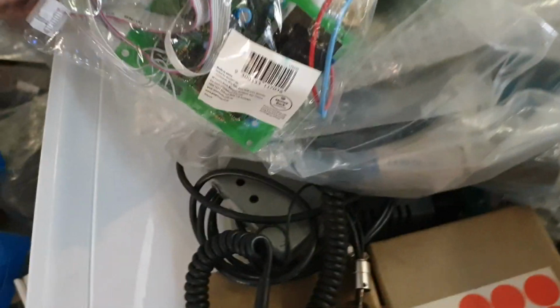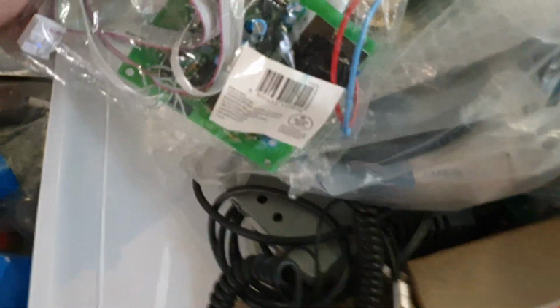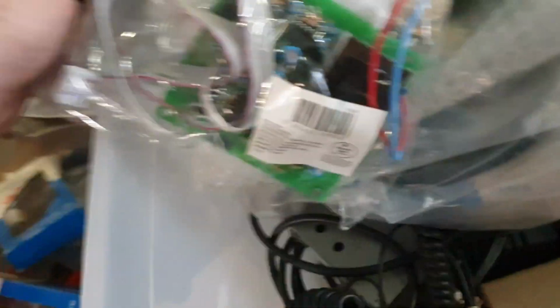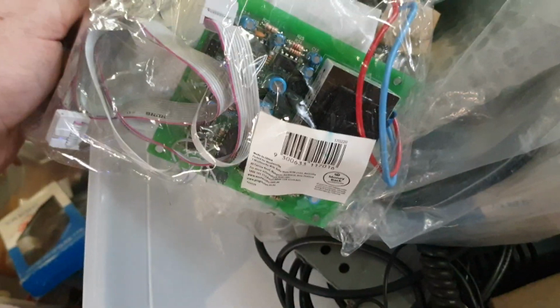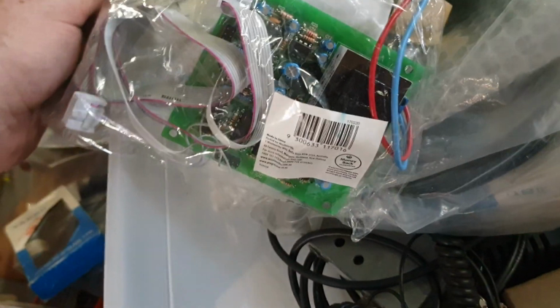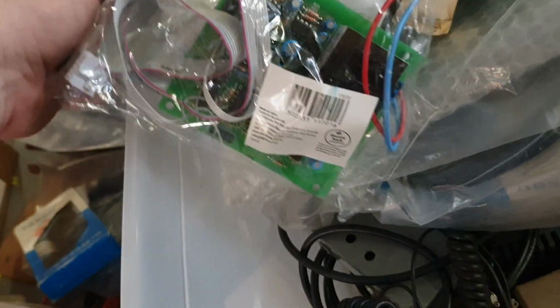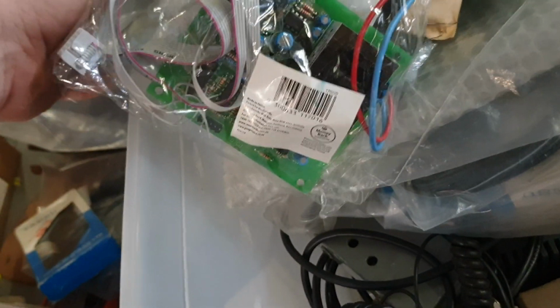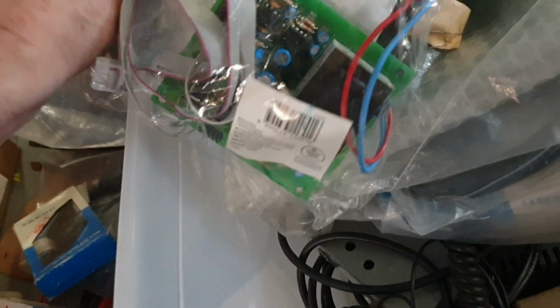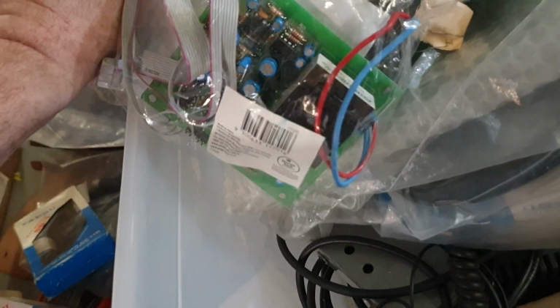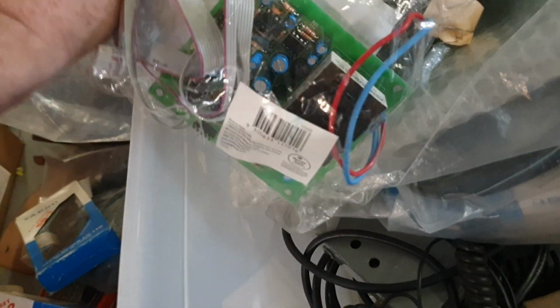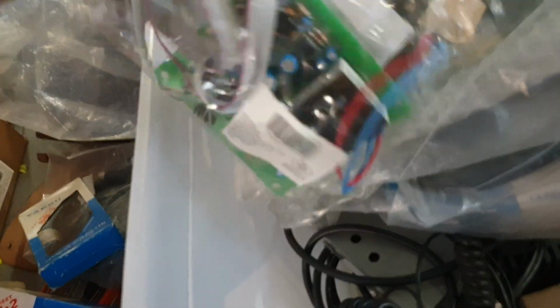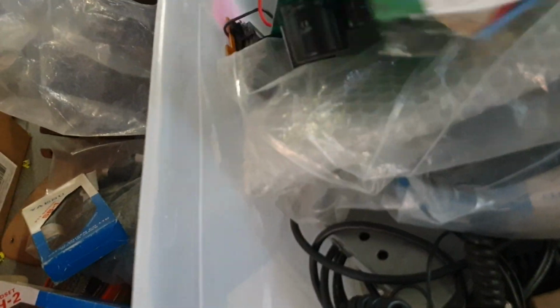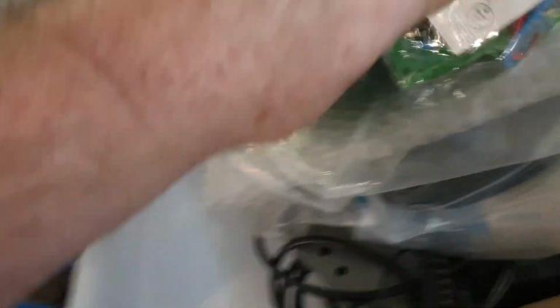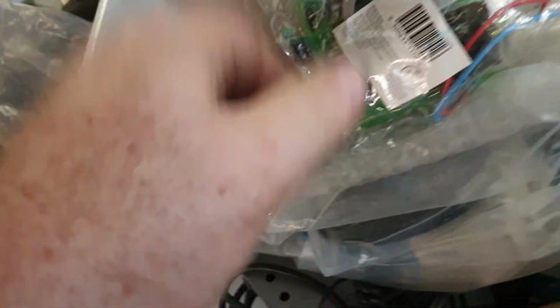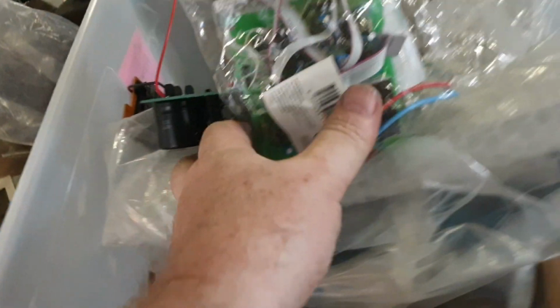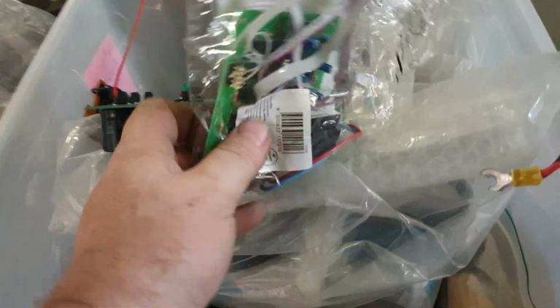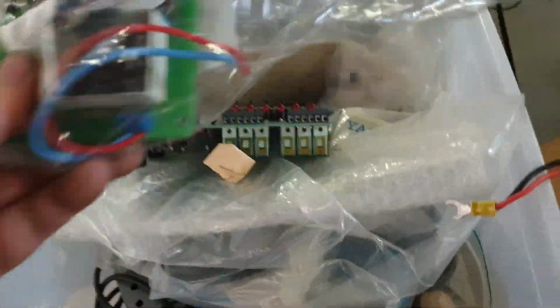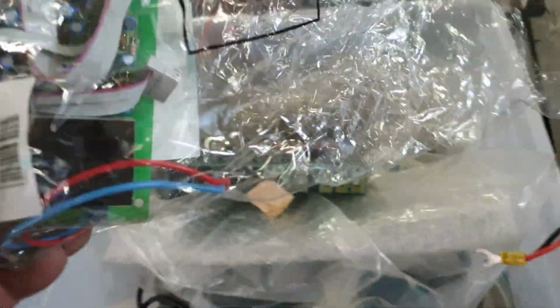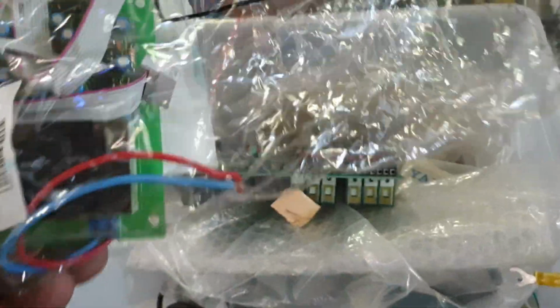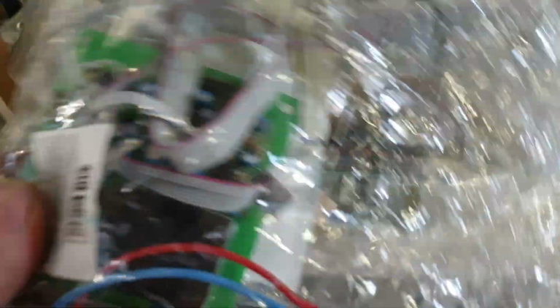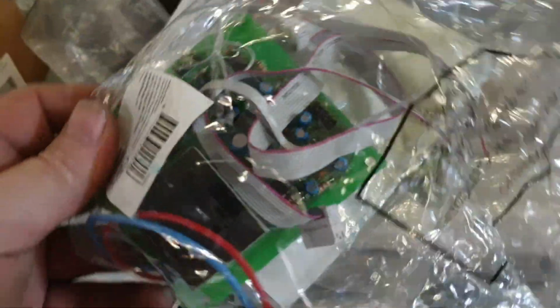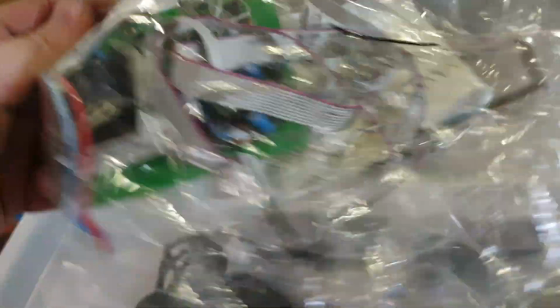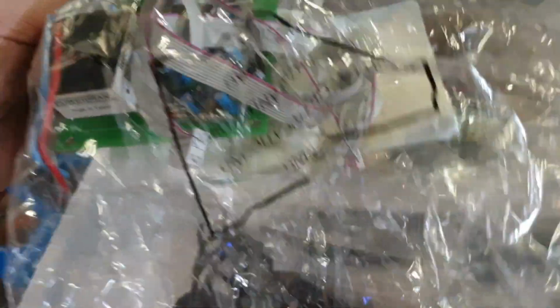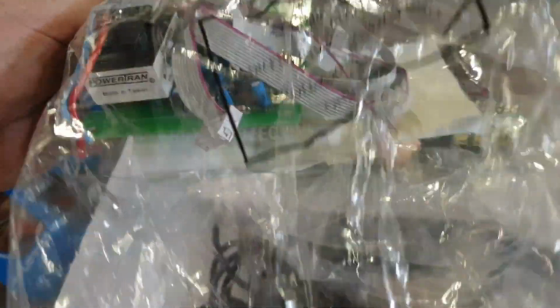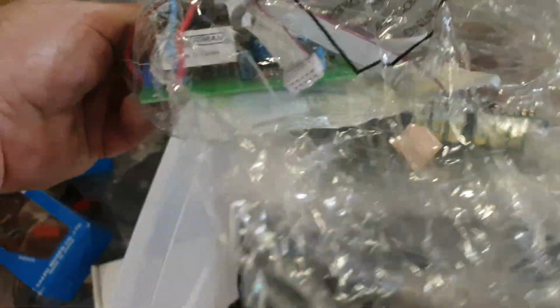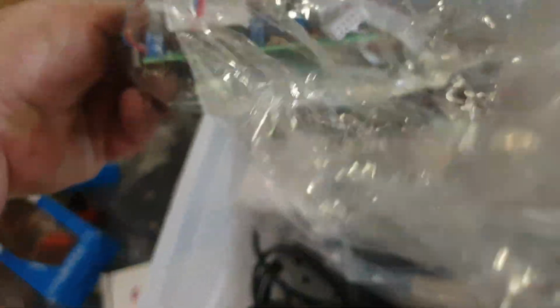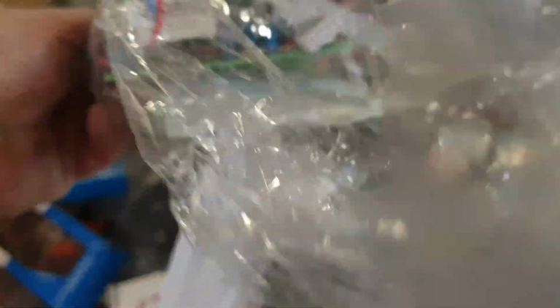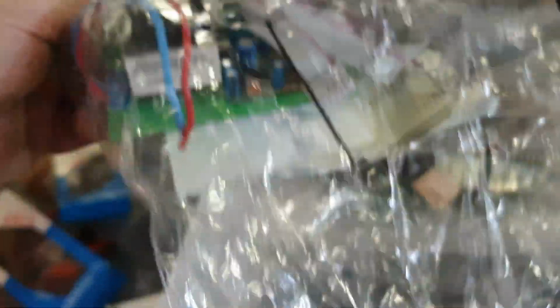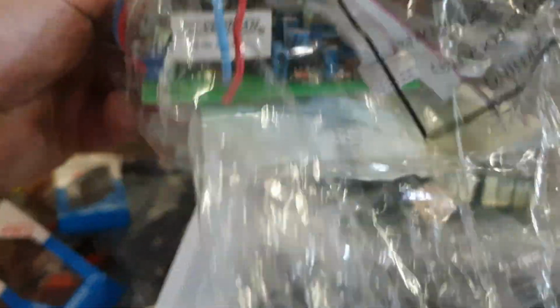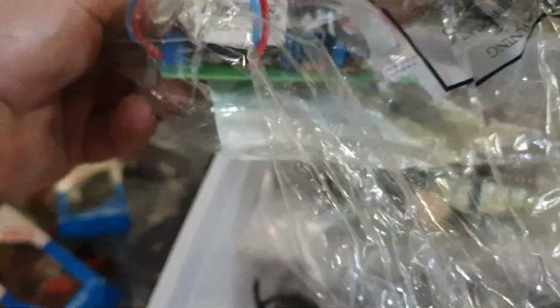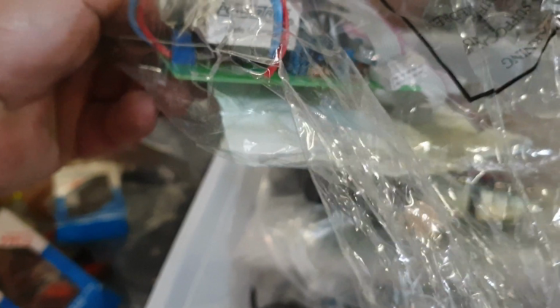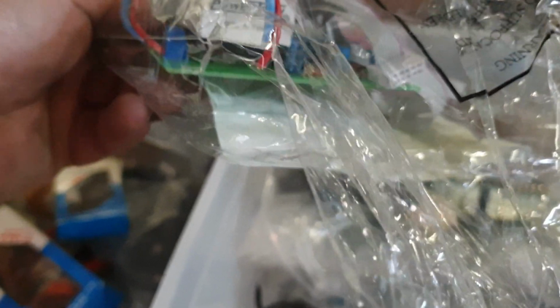That one doesn't look Yaesu - we'll just bypass that one because I don't know what it's for. And look, I must admit there will be bits in these boxes that aren't Yaesu.